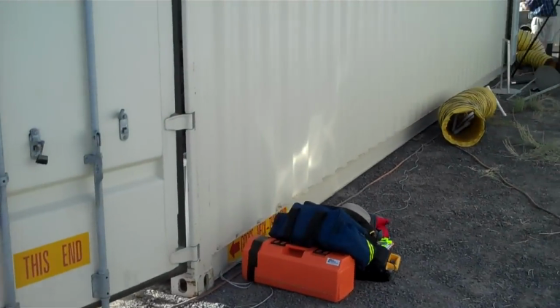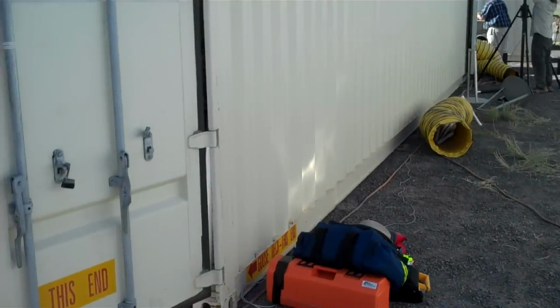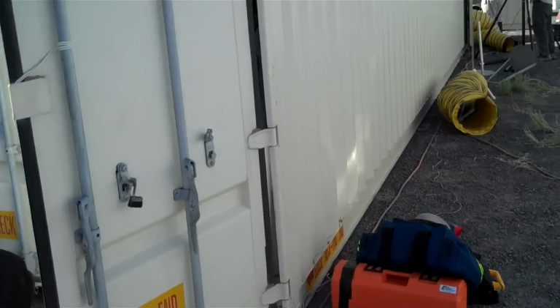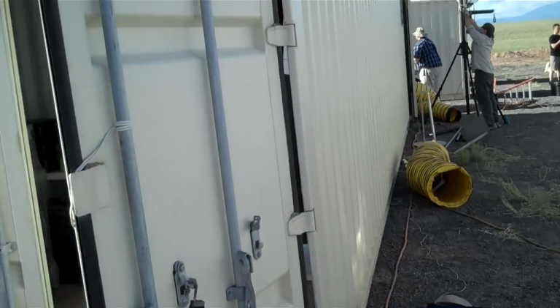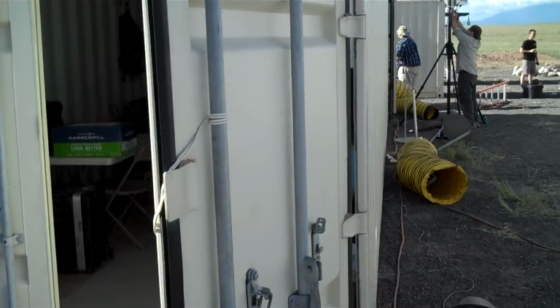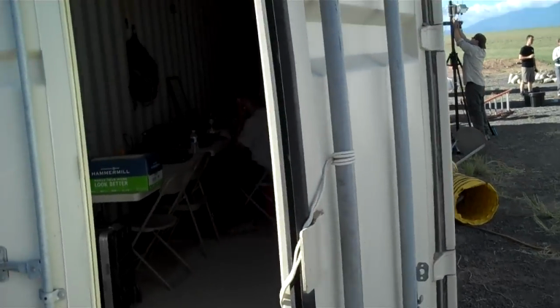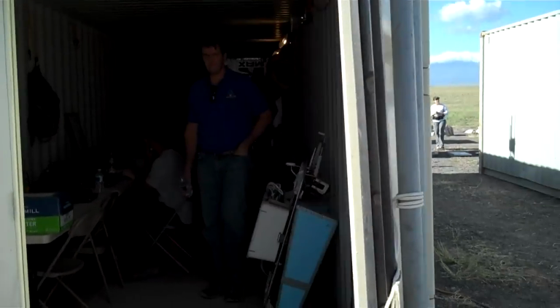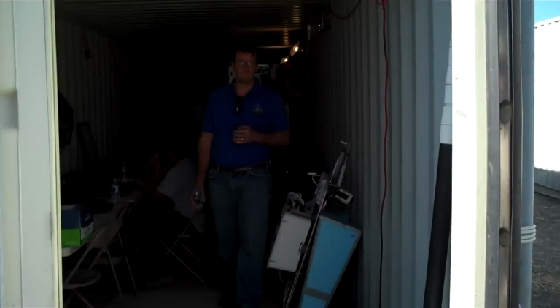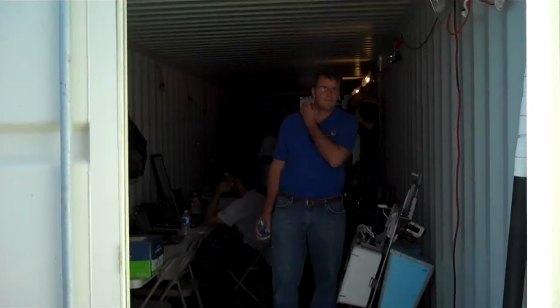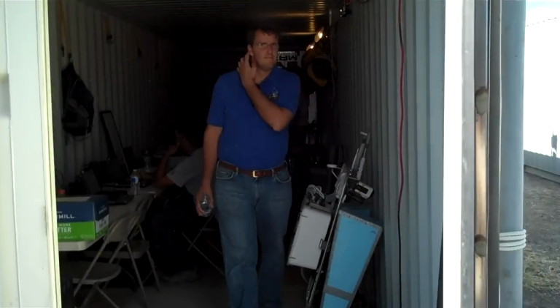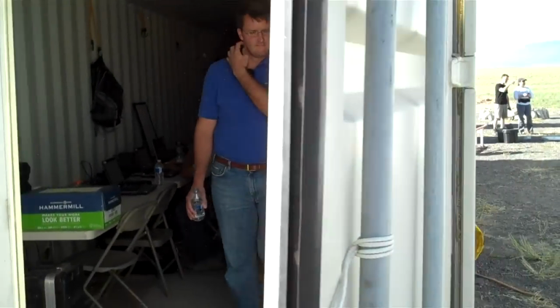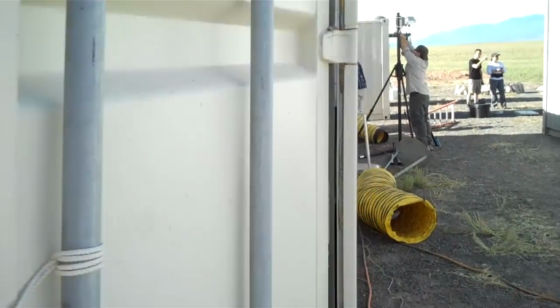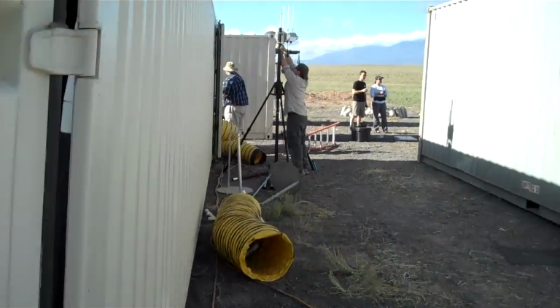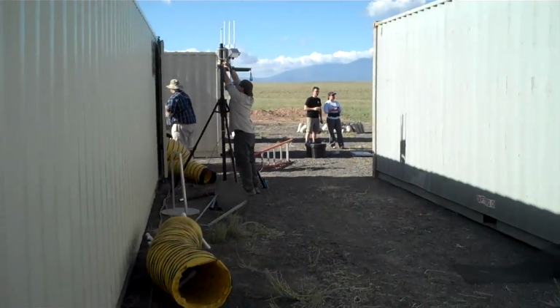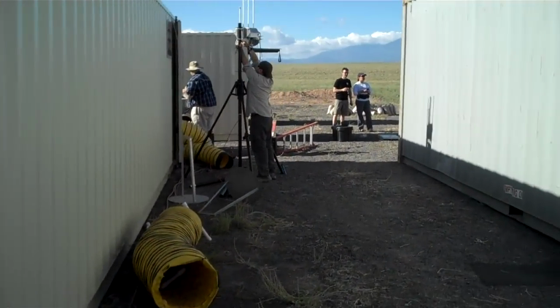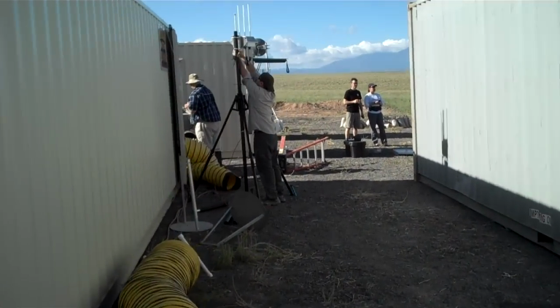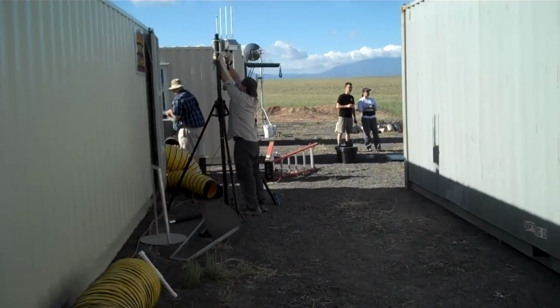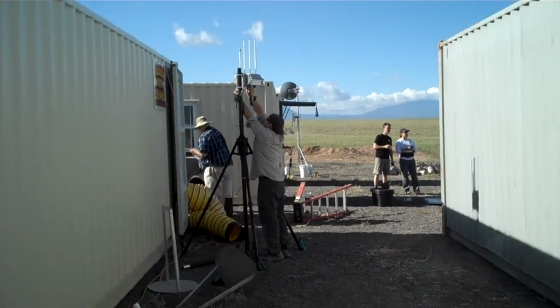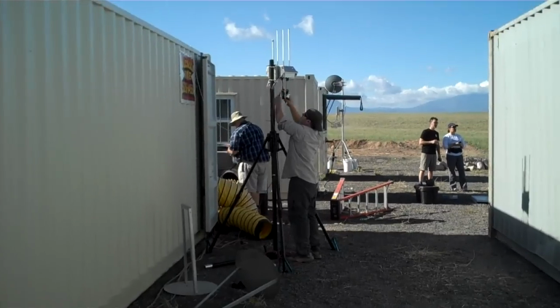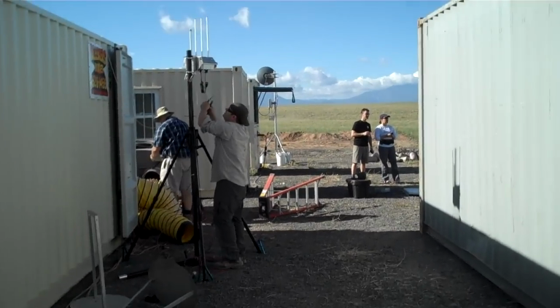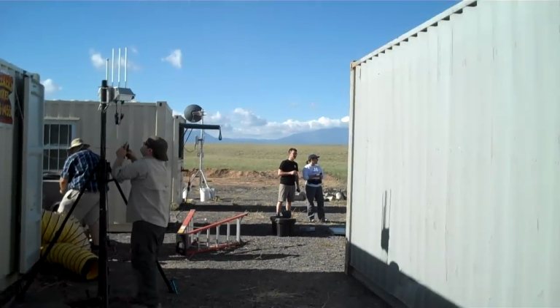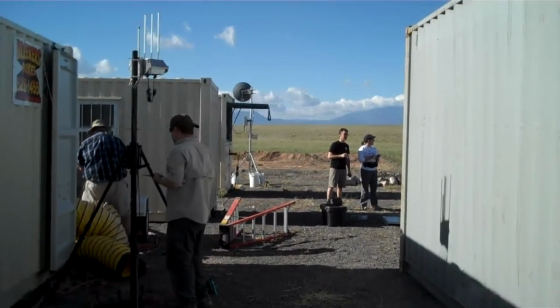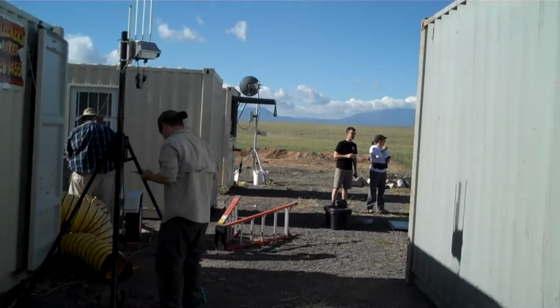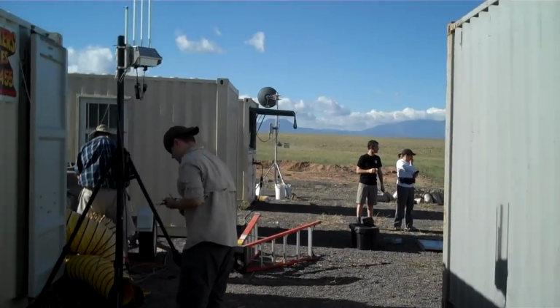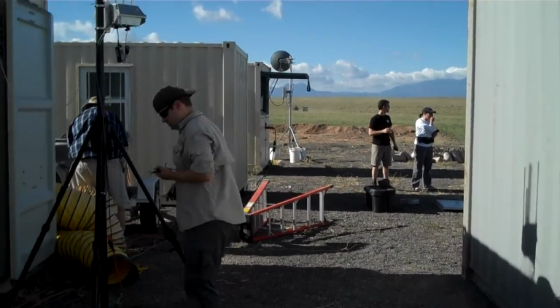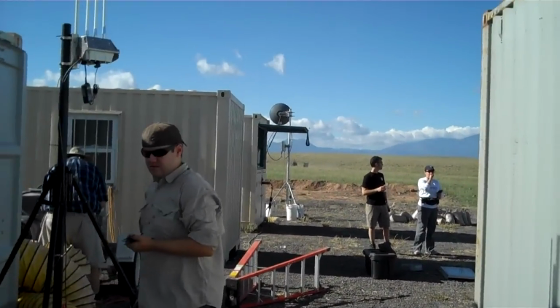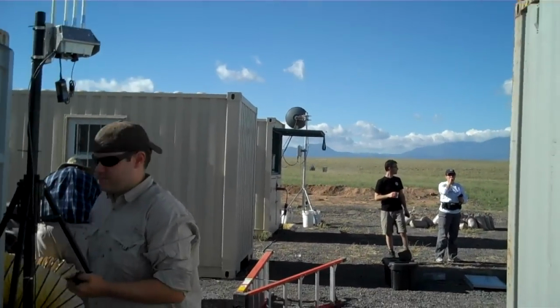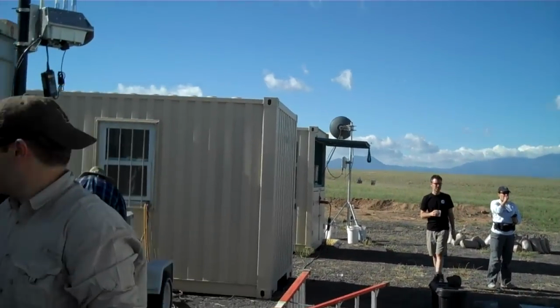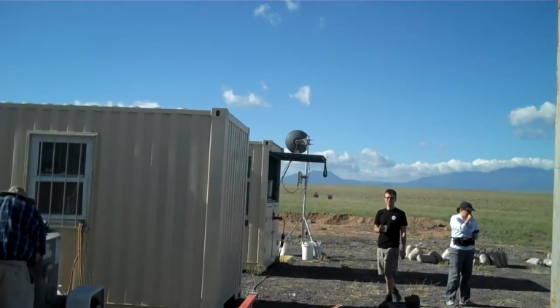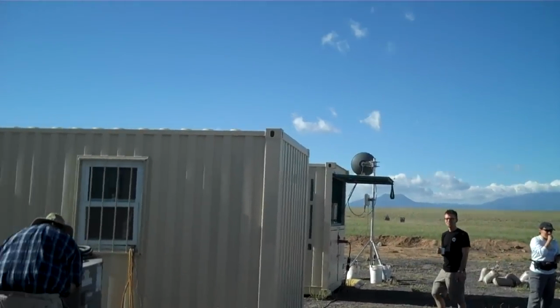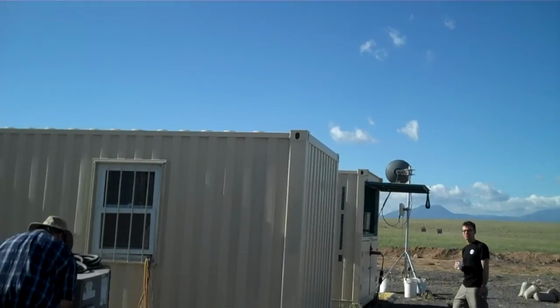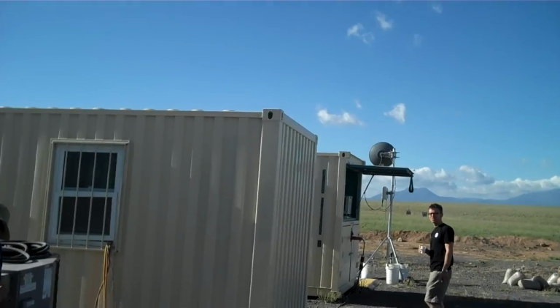This one is a meeting room with computers and a projection screen at the end. You can see some of the comm equipment here that's being set up for the communications network.